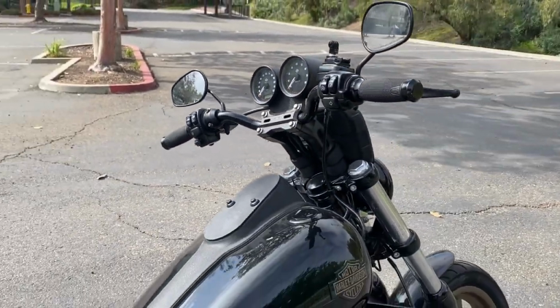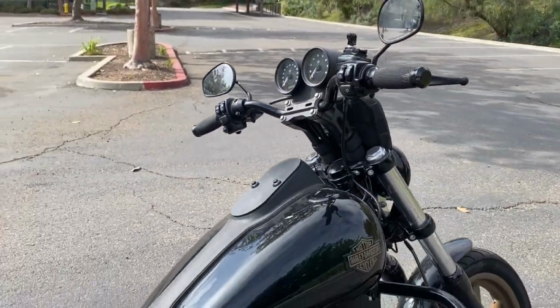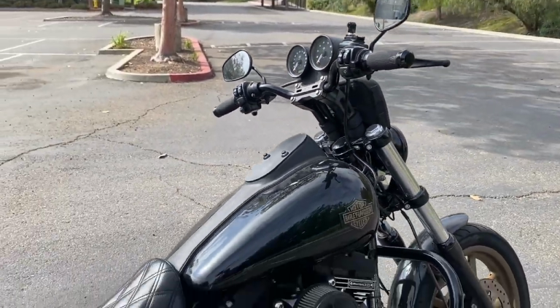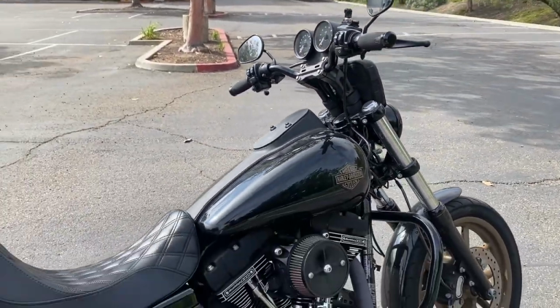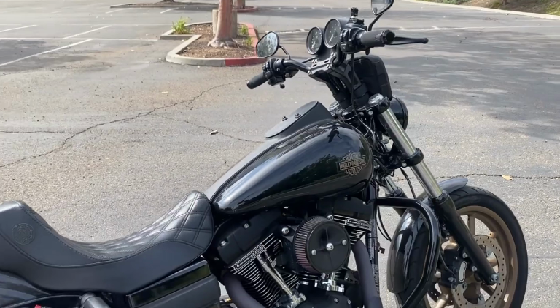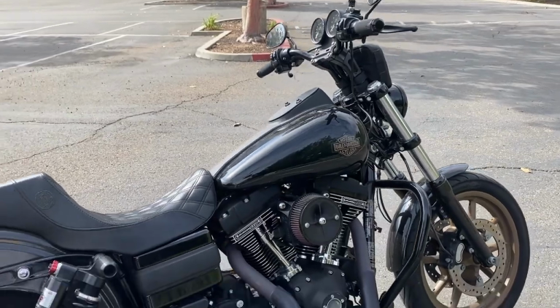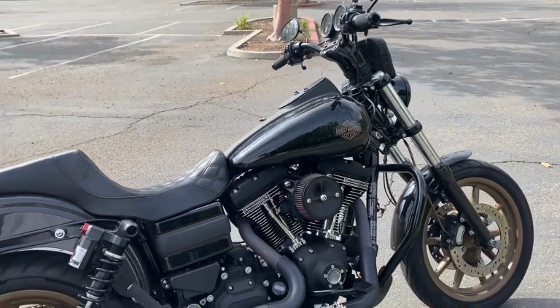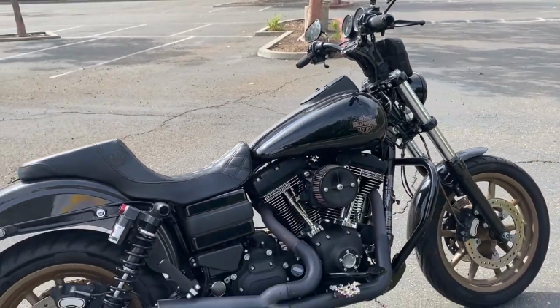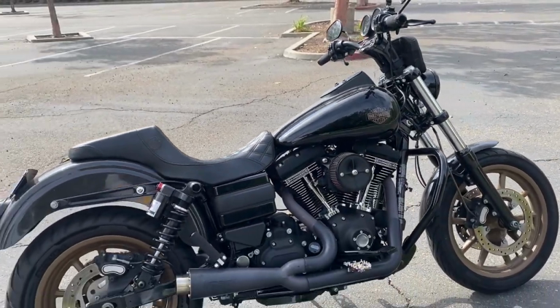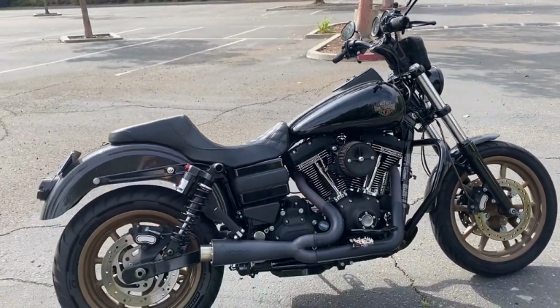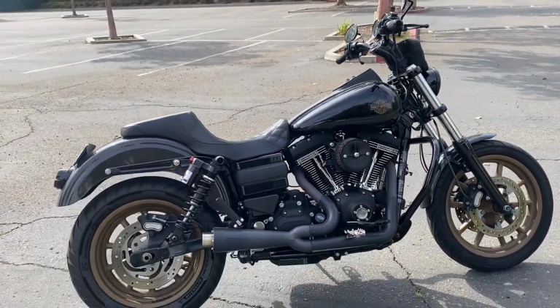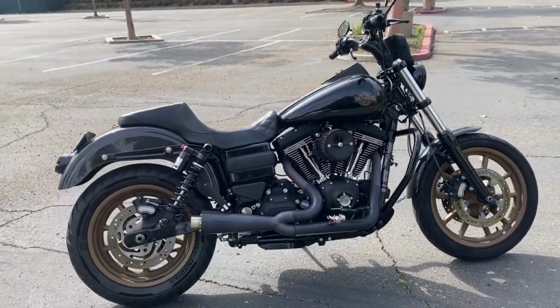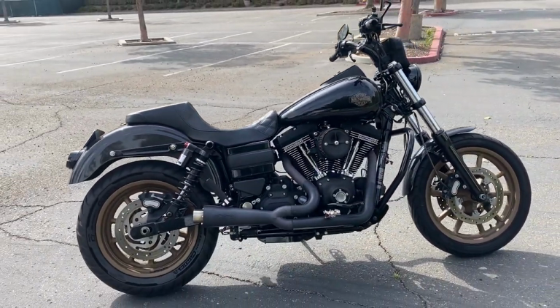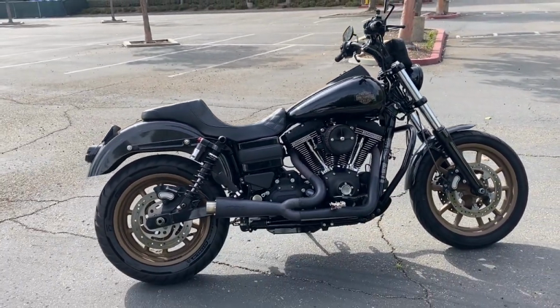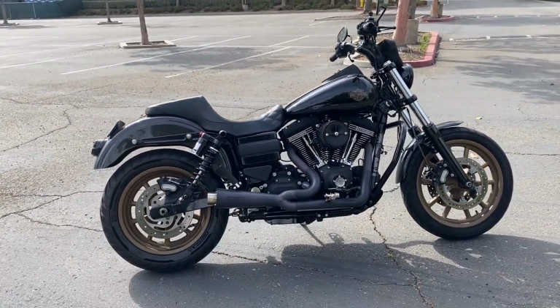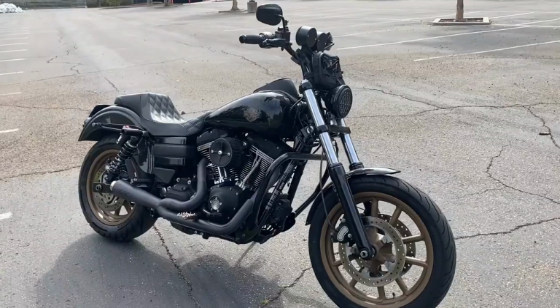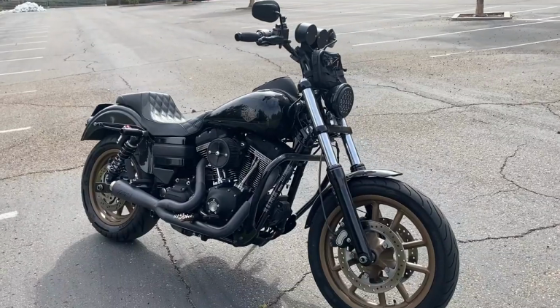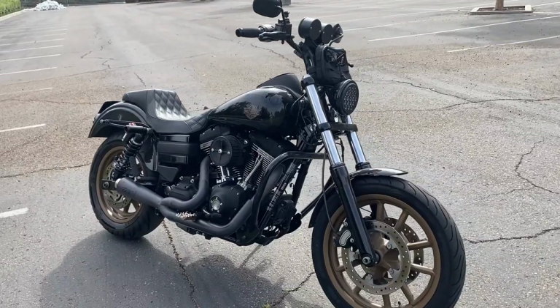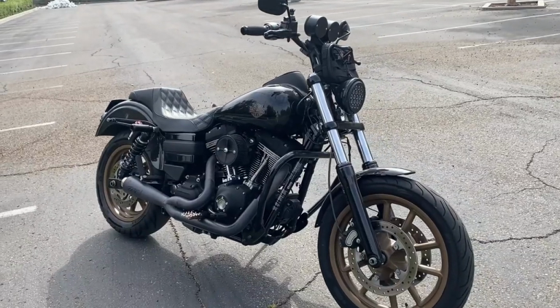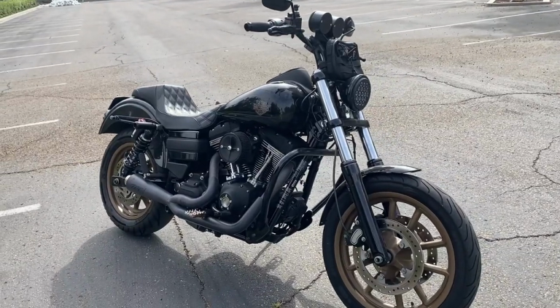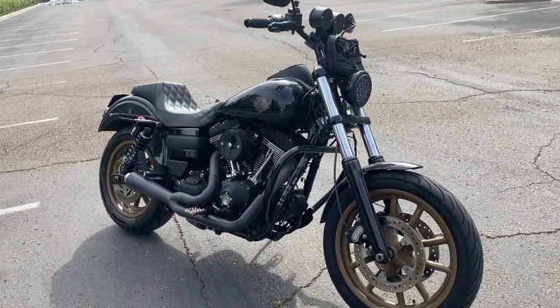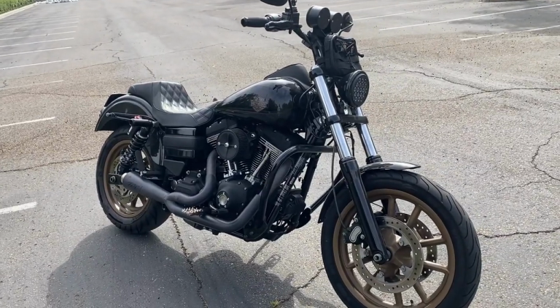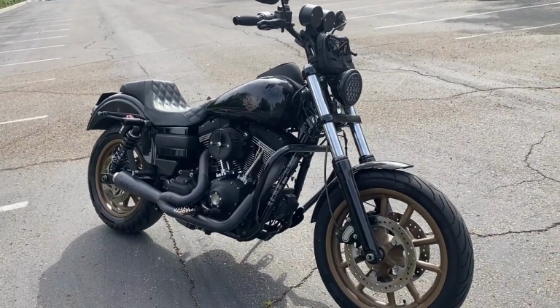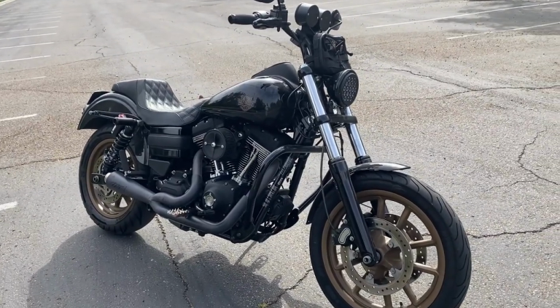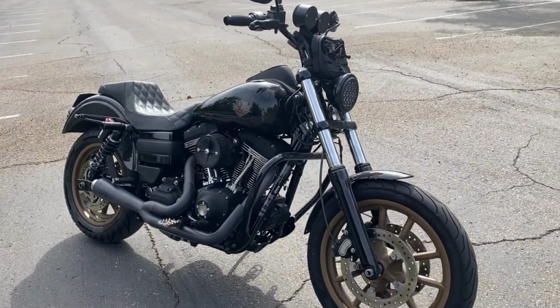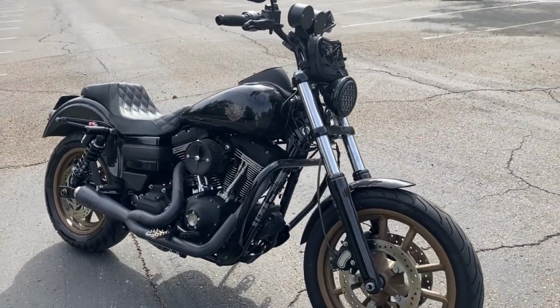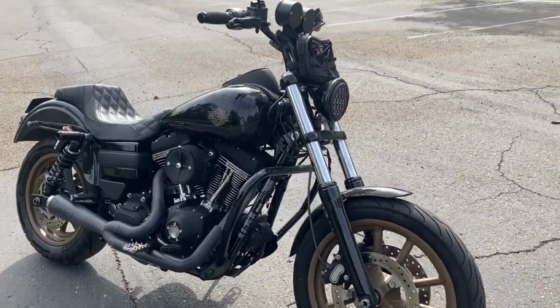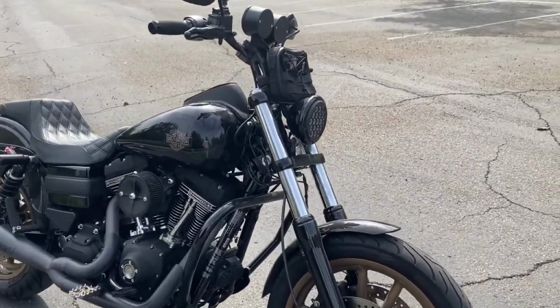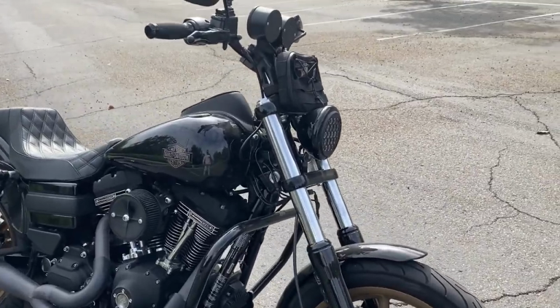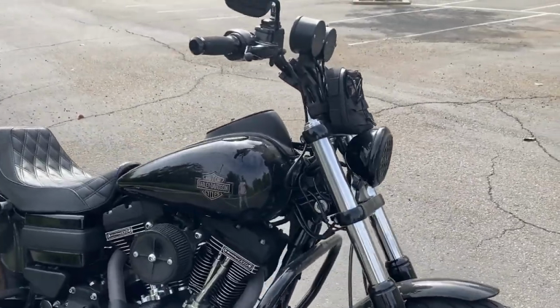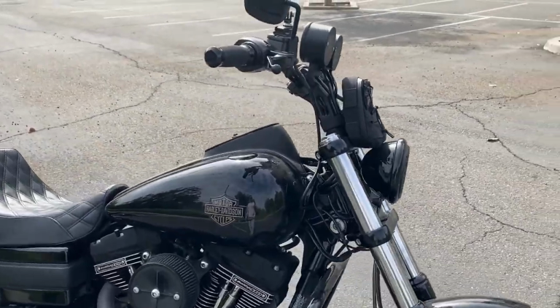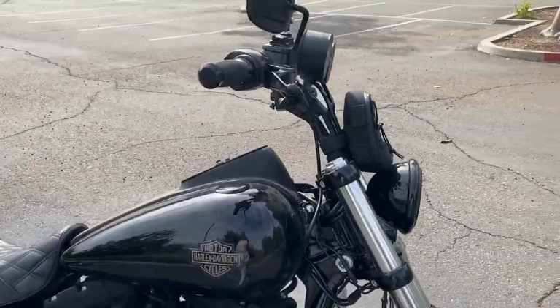It also comes with a key fob, which I'm not sure if that's different from some of the newer Dynas. So now that I've talked about what the bike comes like stock, I'm going to talk about some of the things I've done to it — the upgrades that have made the bike more comfortable for me riding it.